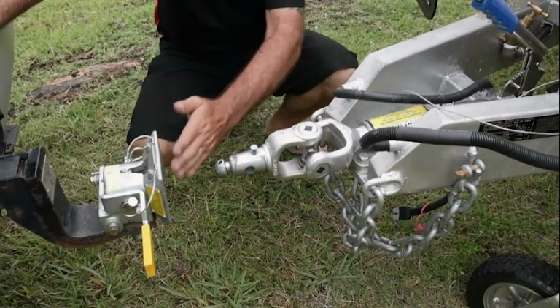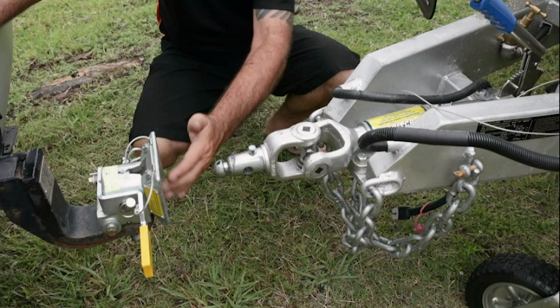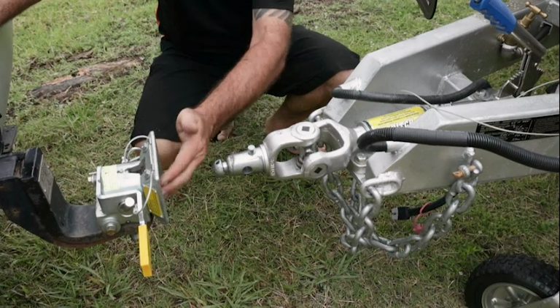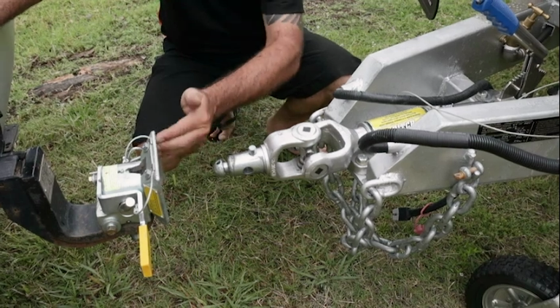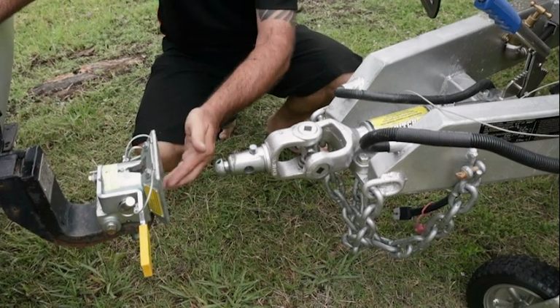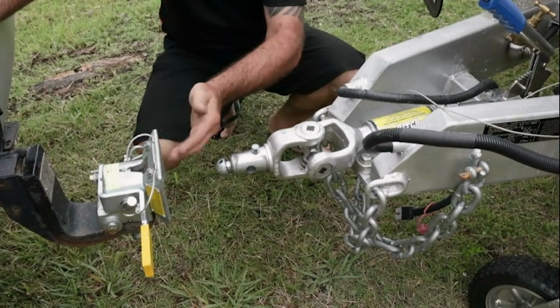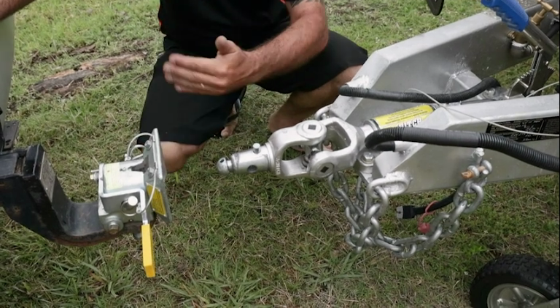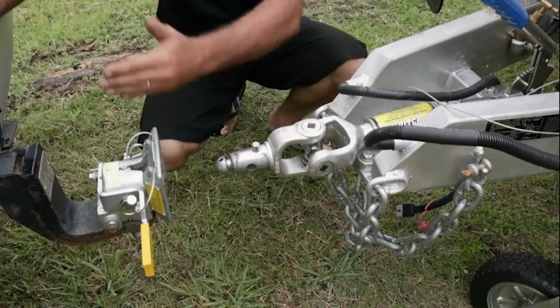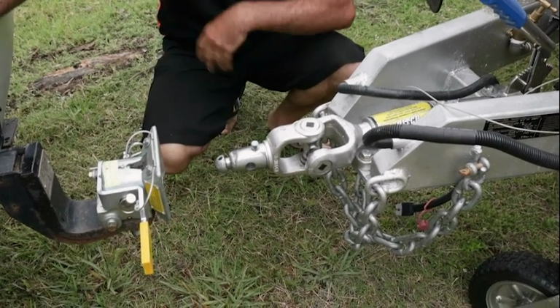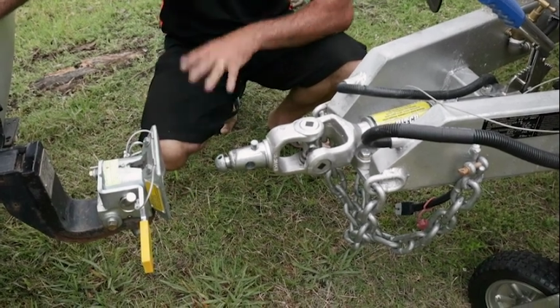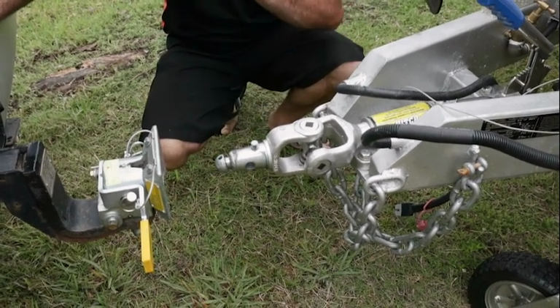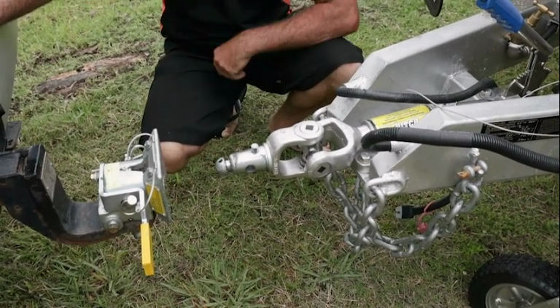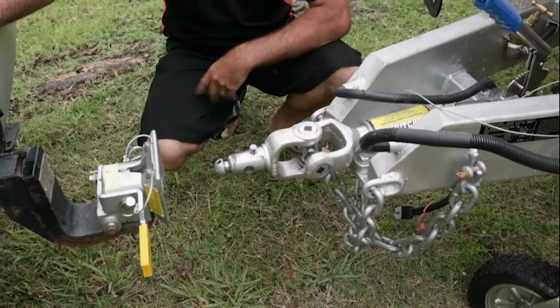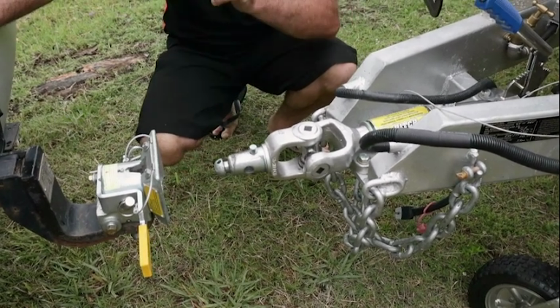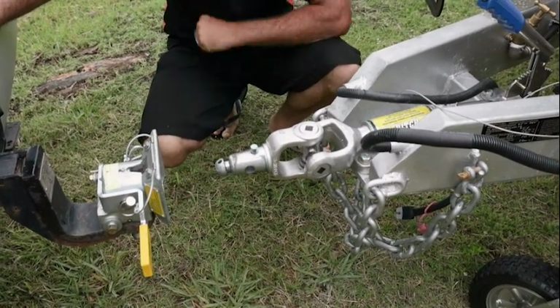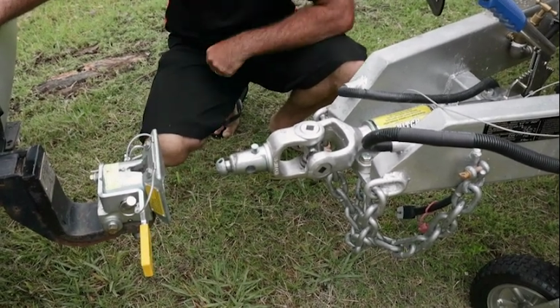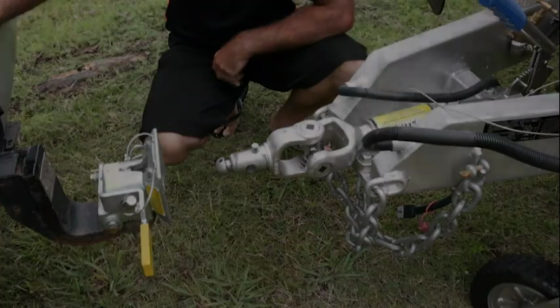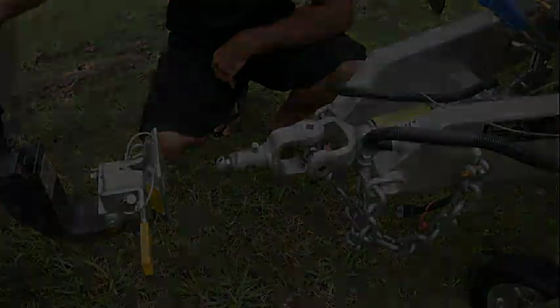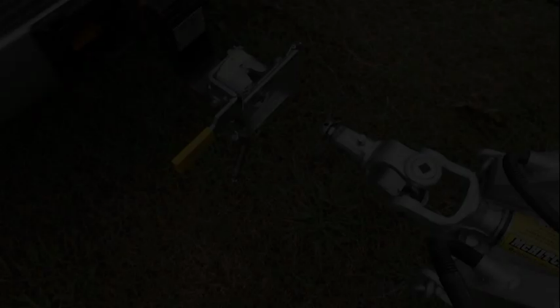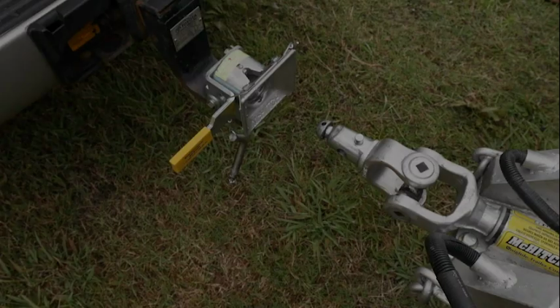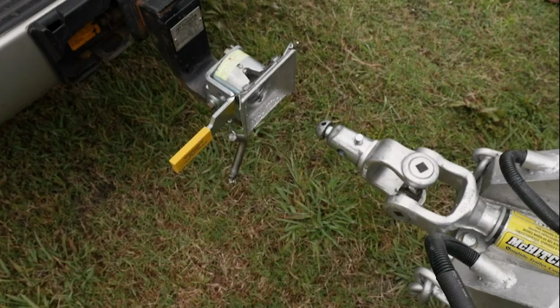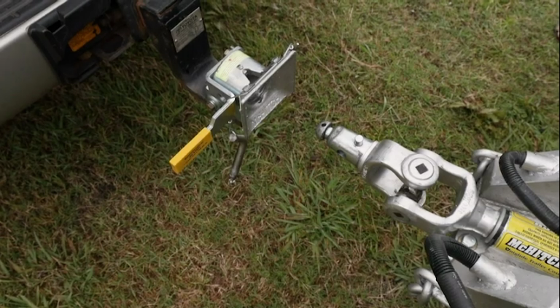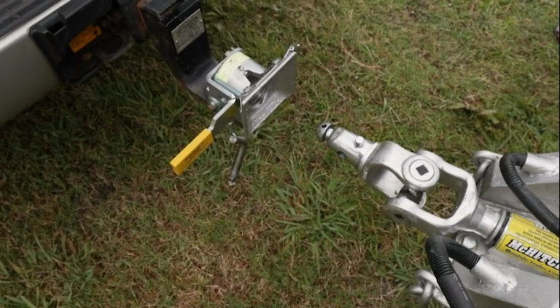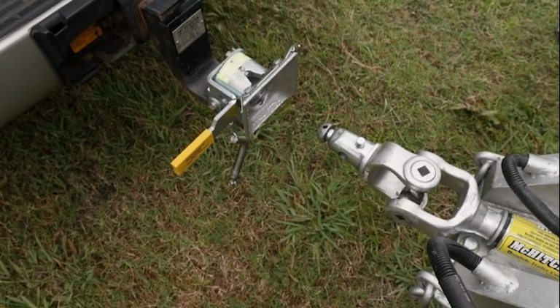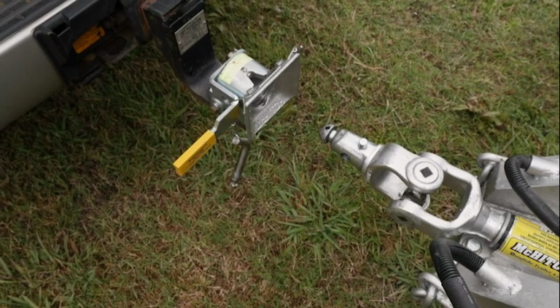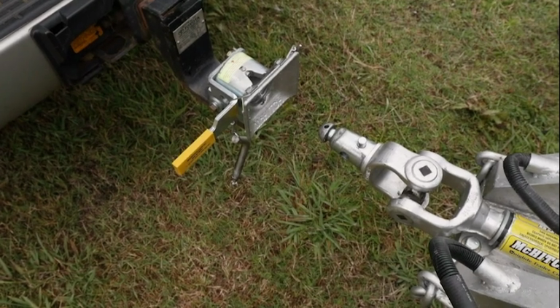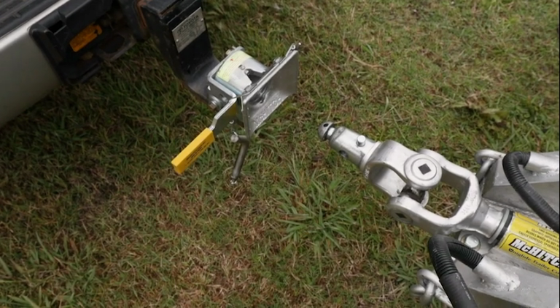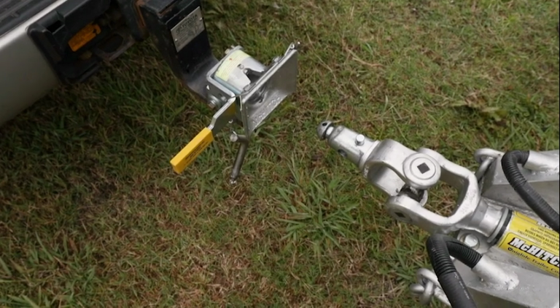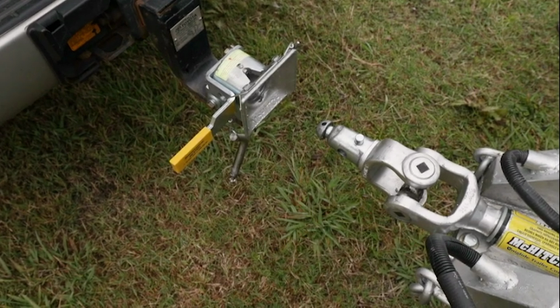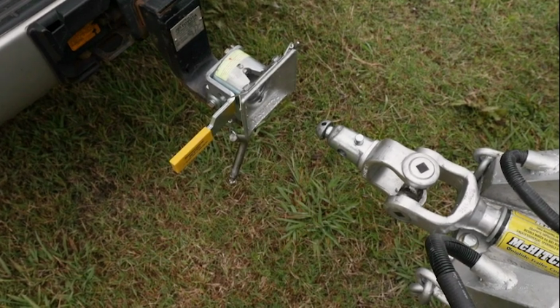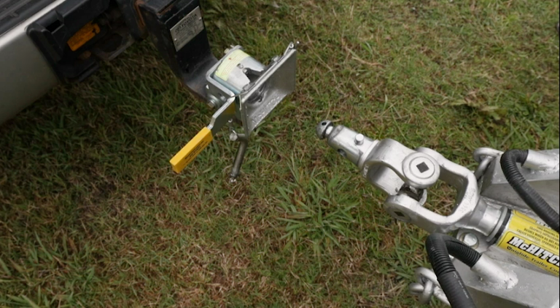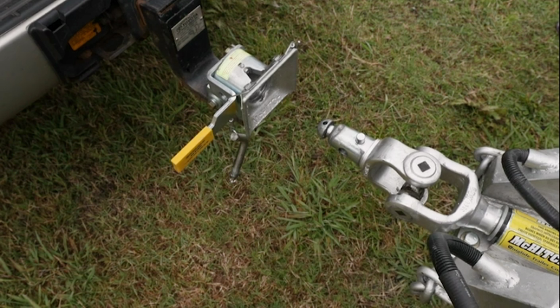They're a self-aligning mechanism as well, so they will drop in quite easily — no more arguments with you and the missus. Here we go folks, watch this. This is as easy as it gets when you're hooking up the receiver.